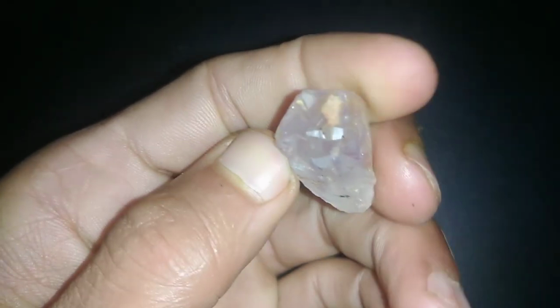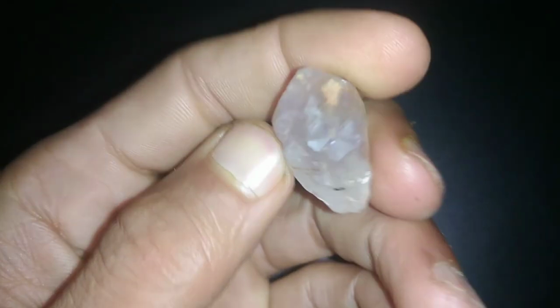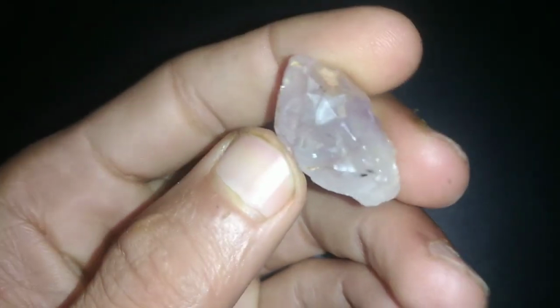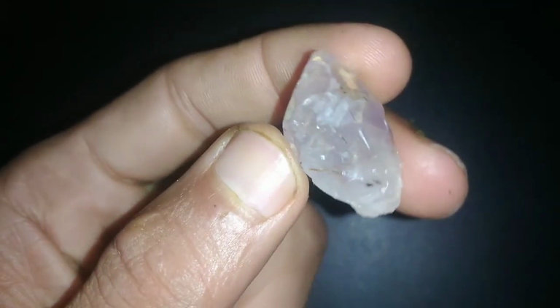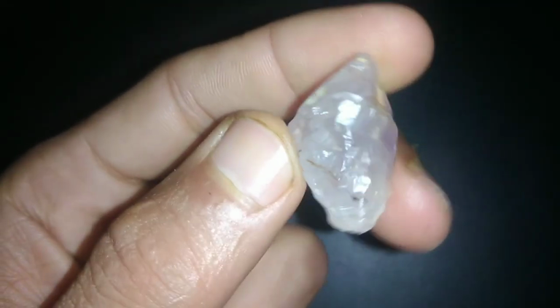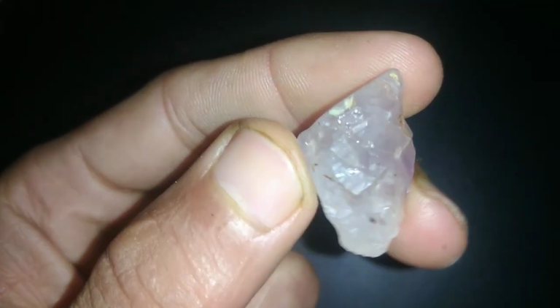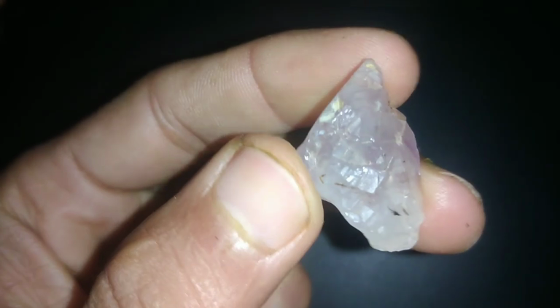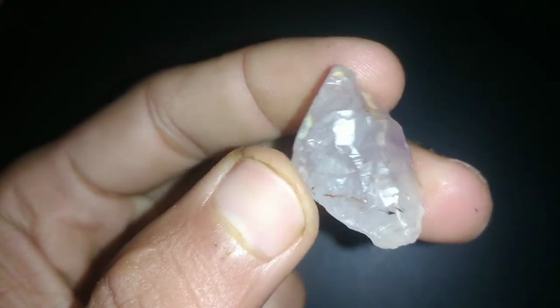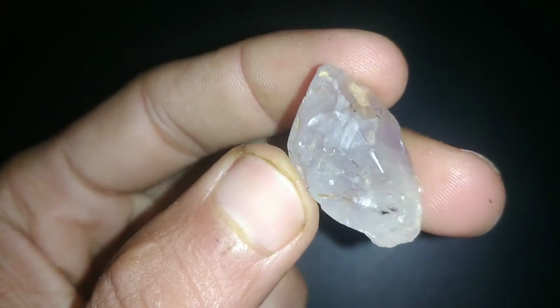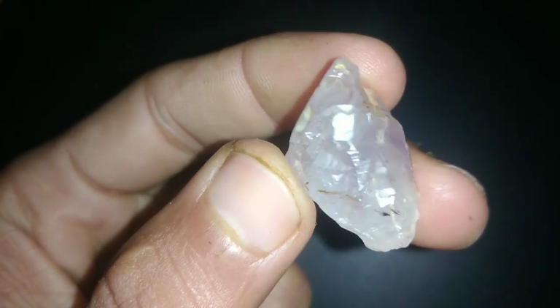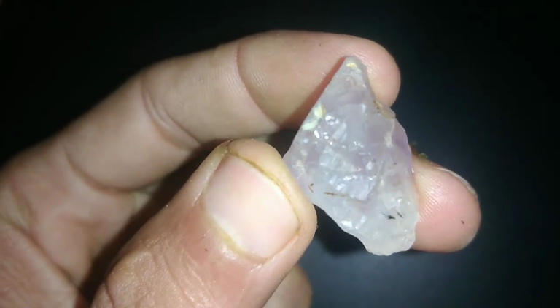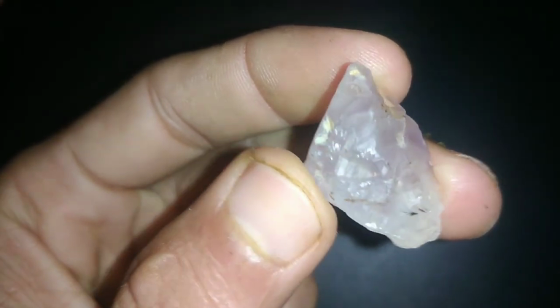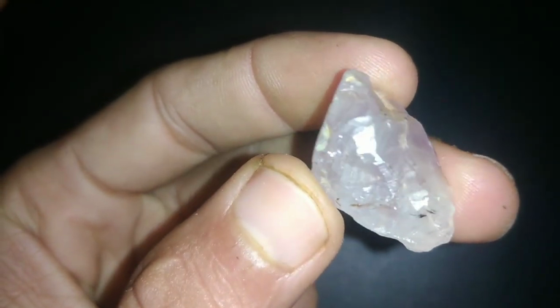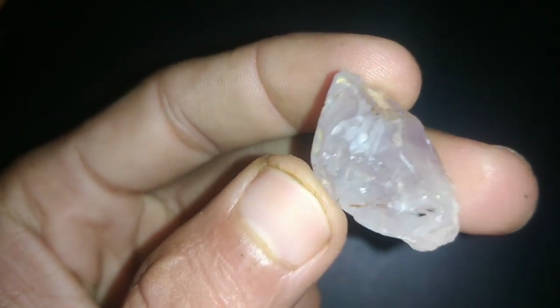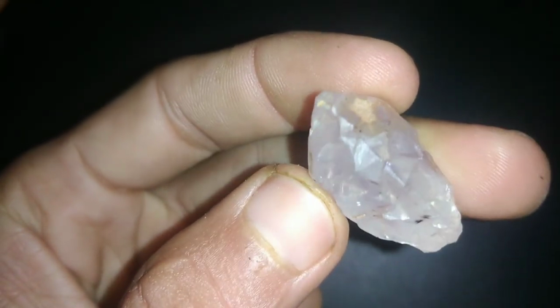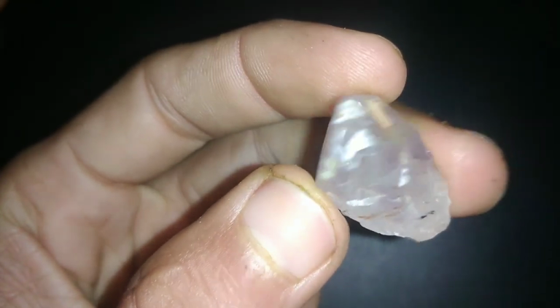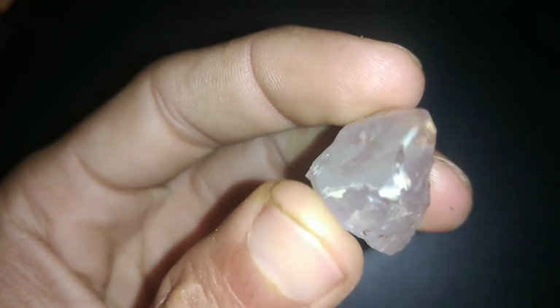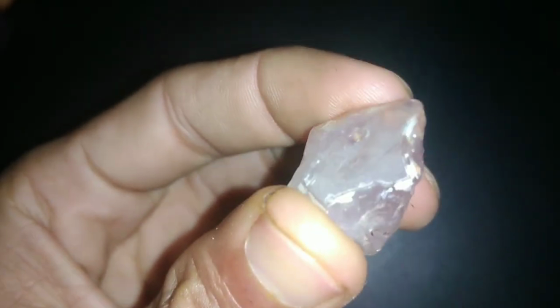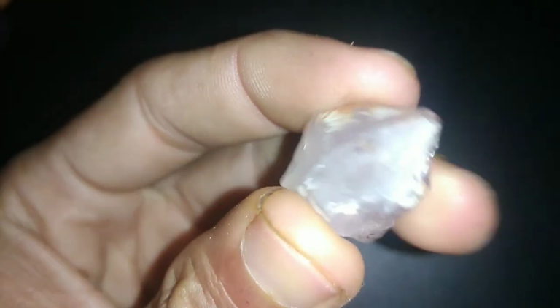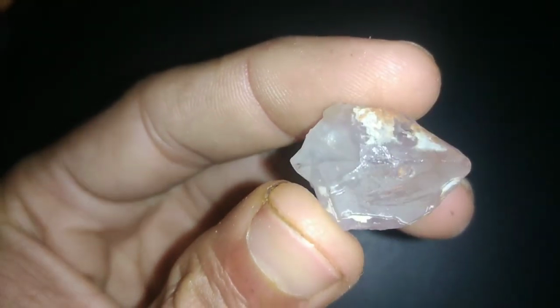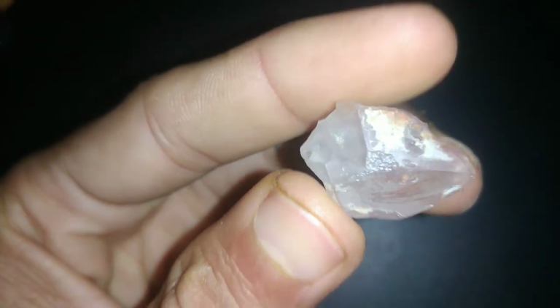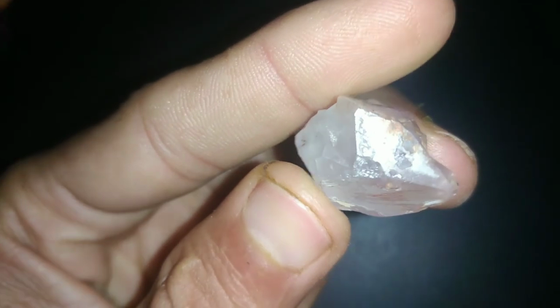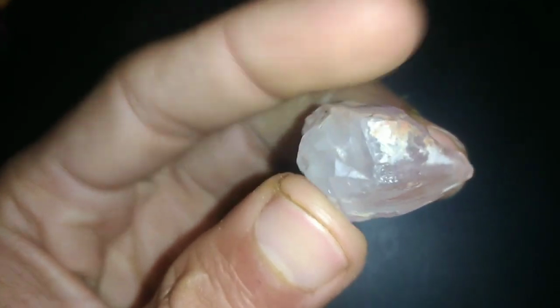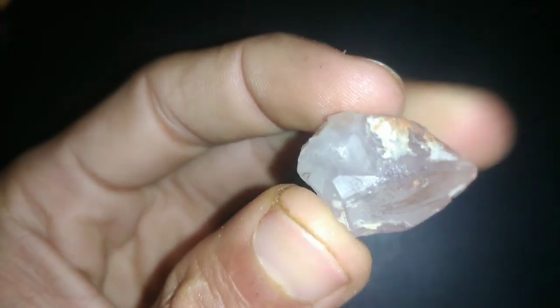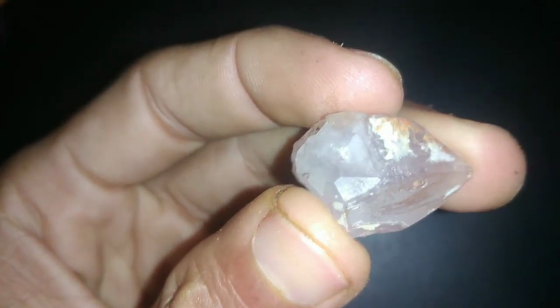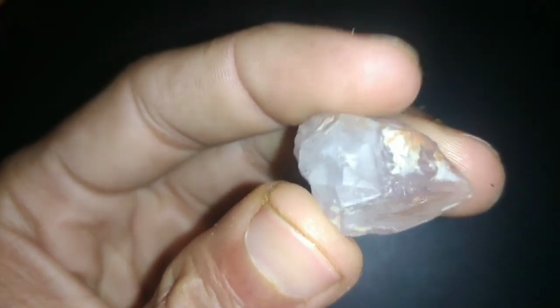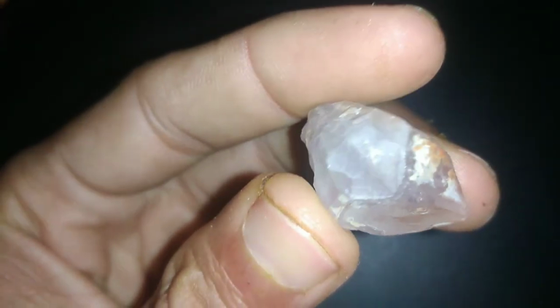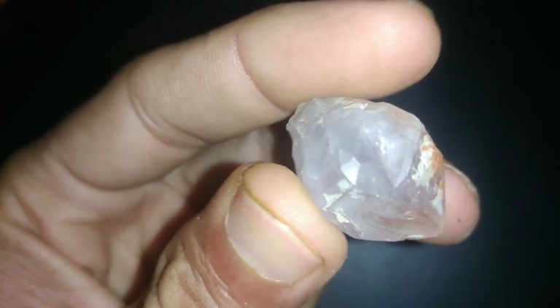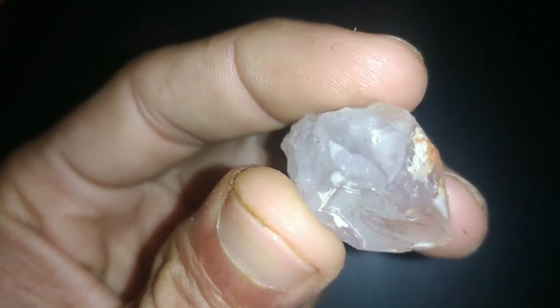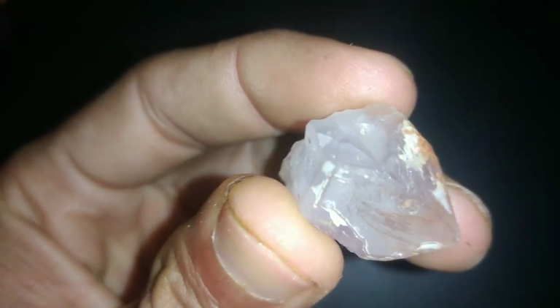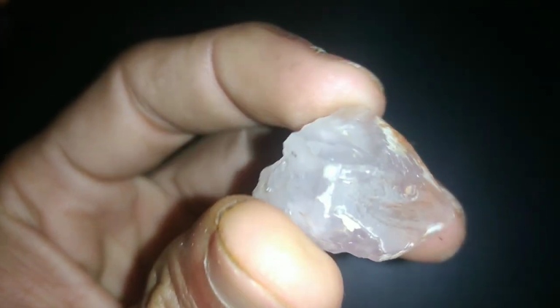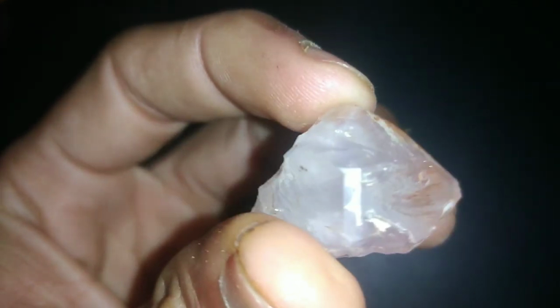5. UV light test. Expose the diamond to ultraviolet UV light. Genuine diamonds typically emit blue fluorescence under UV light. If the diamond shows little to no fluorescence, it might be synthetic or fake.